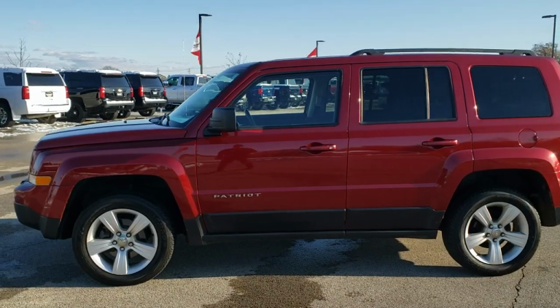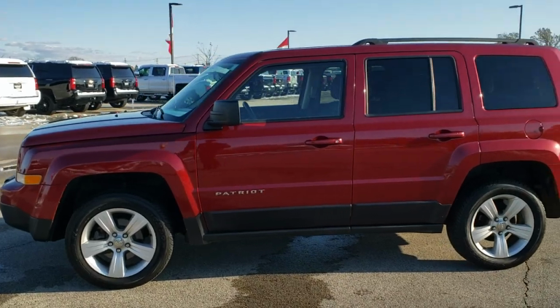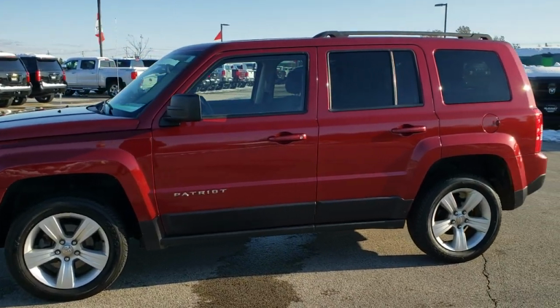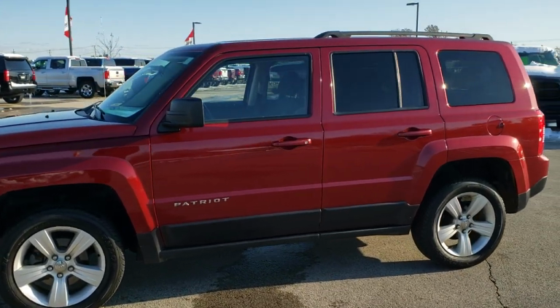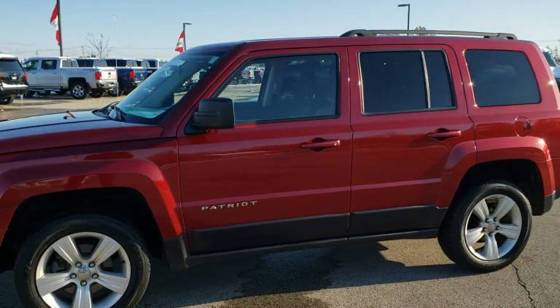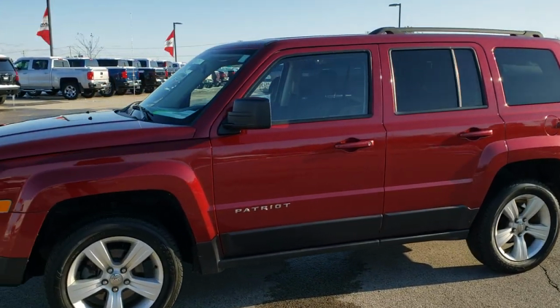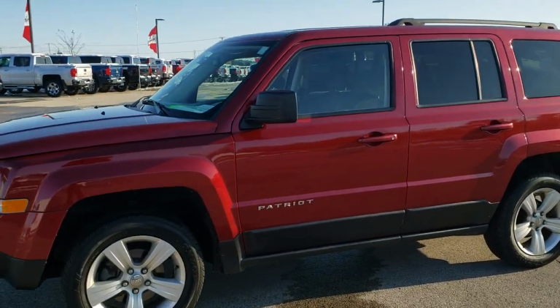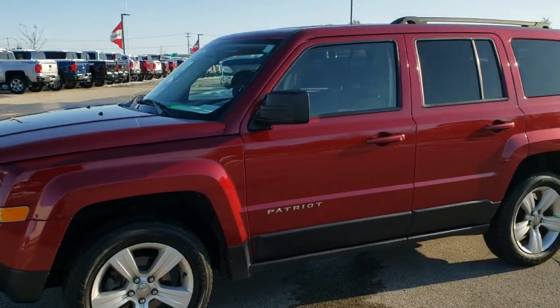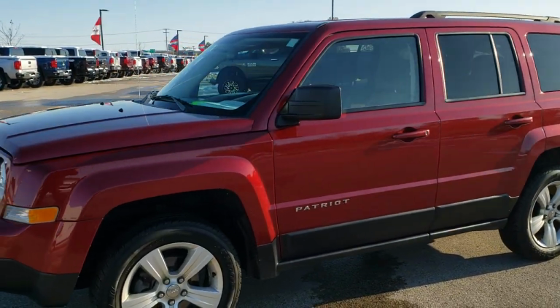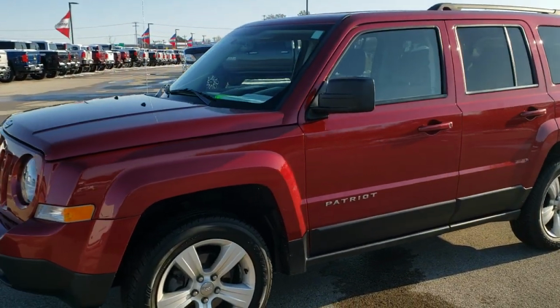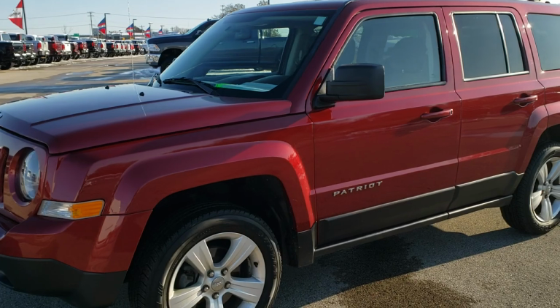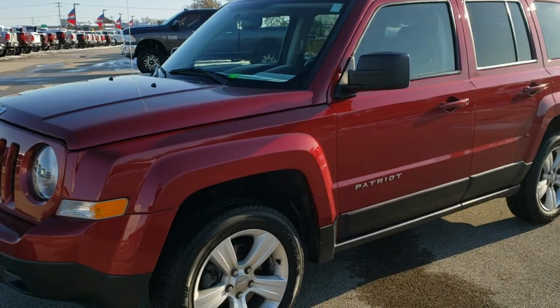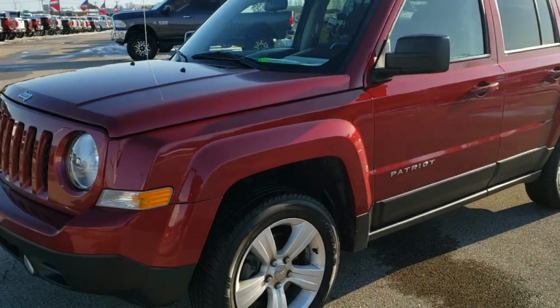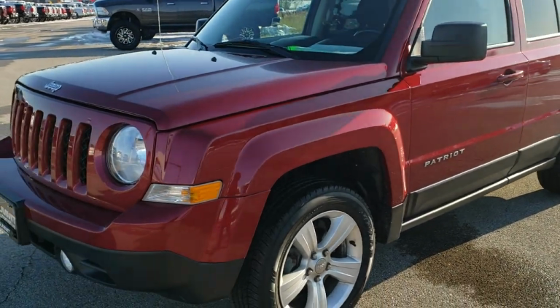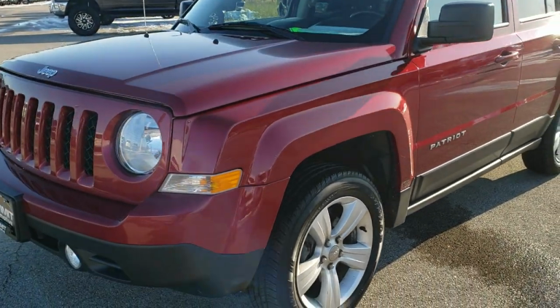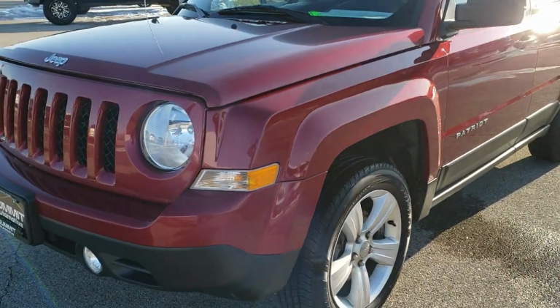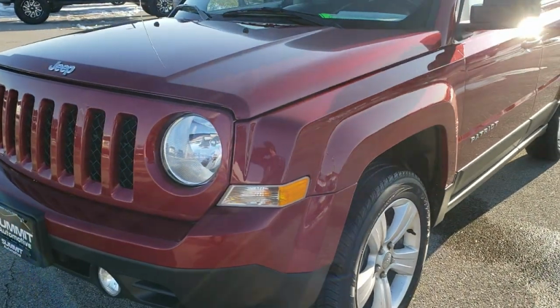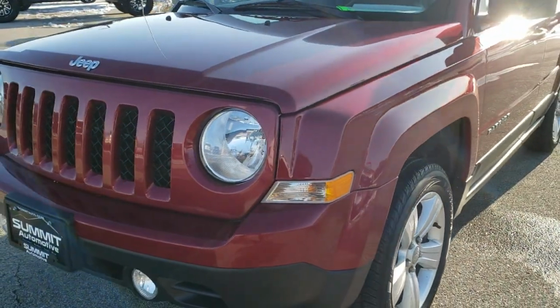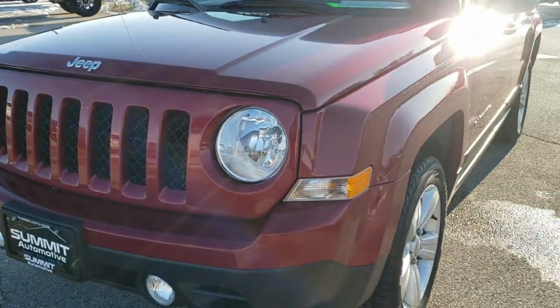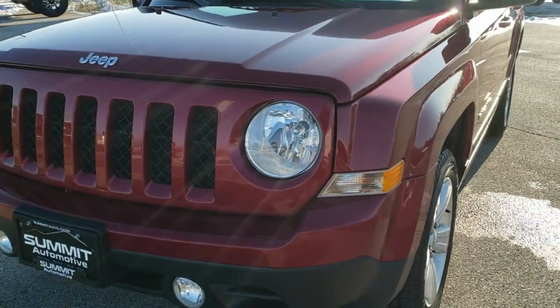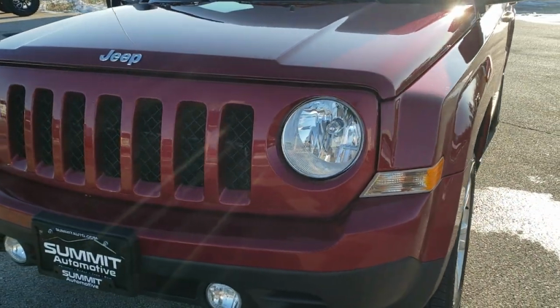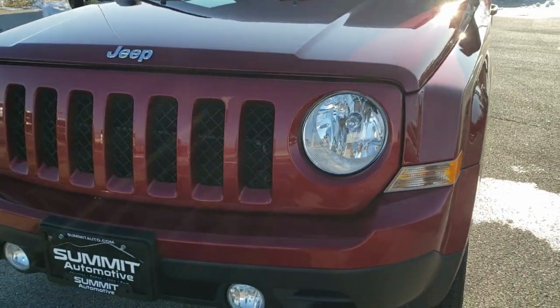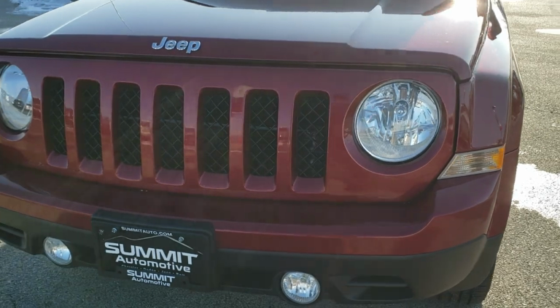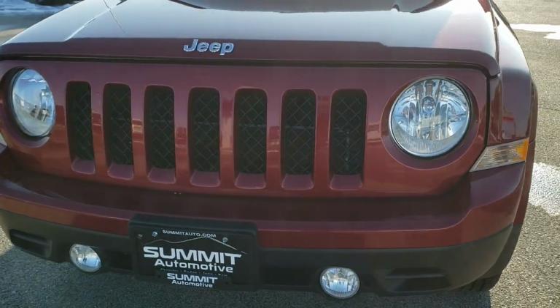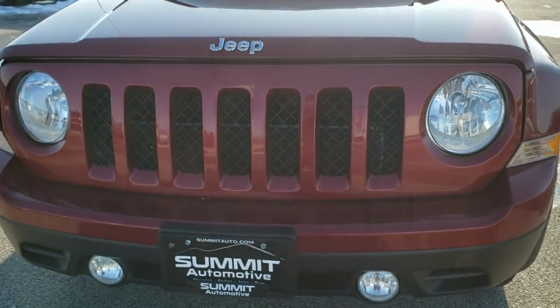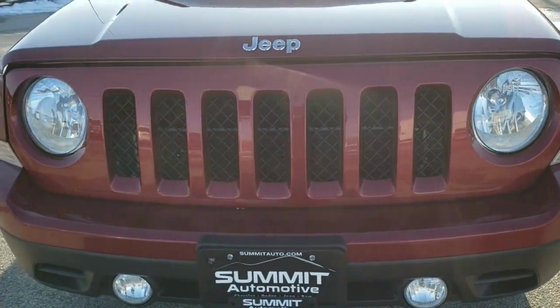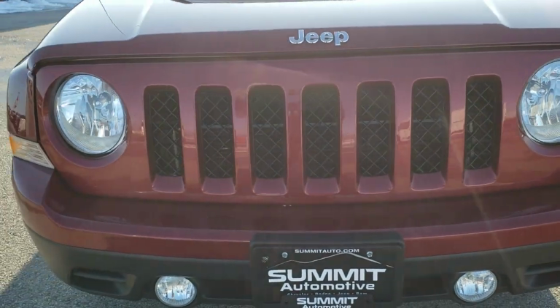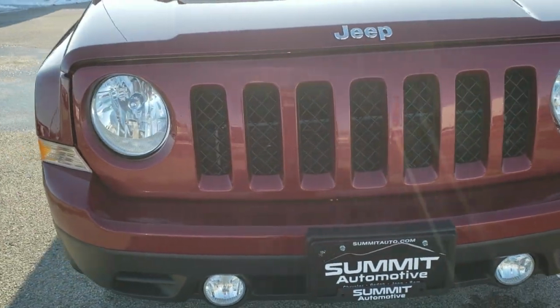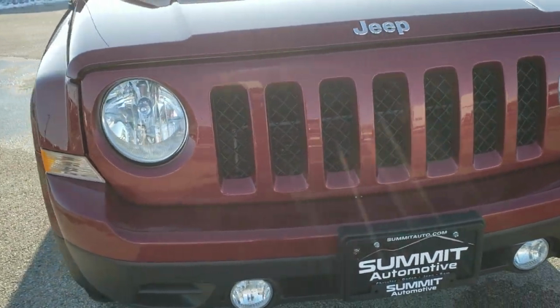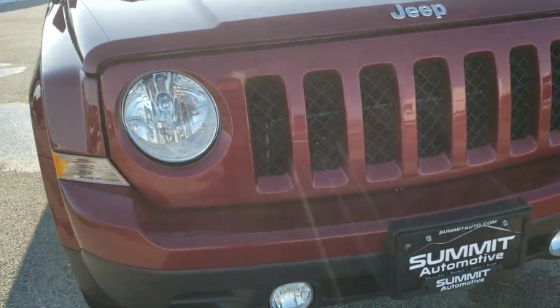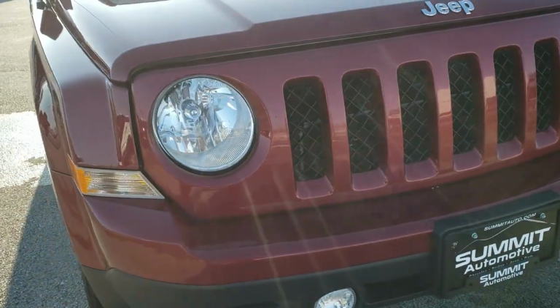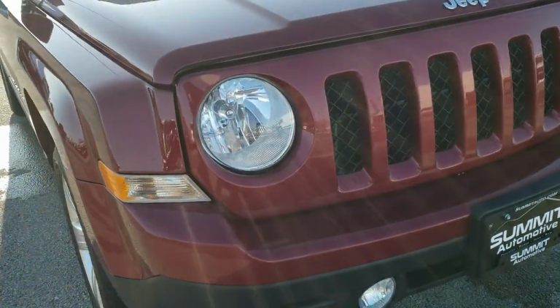This is stock number 10354AA. We are here at Summit Automotive in Fond du Lac, Wisconsin, your new and used Jeep headquarters. Today we are checking out this super clean 2014 Jeep Patriot Latitude.